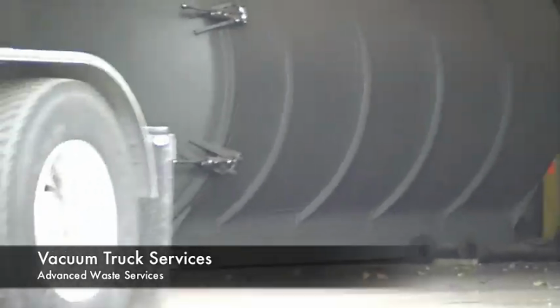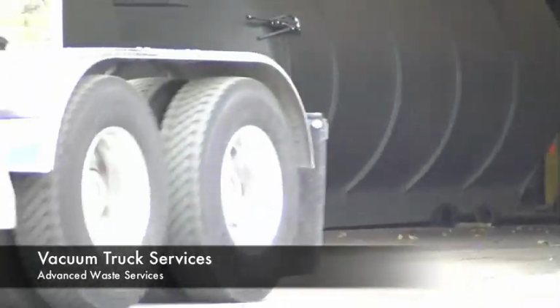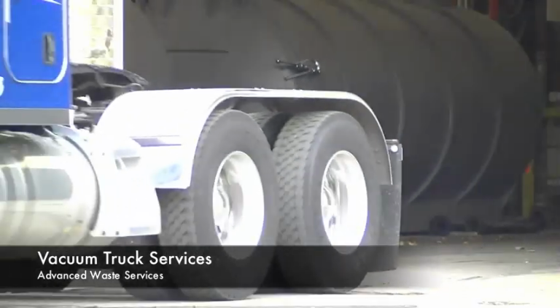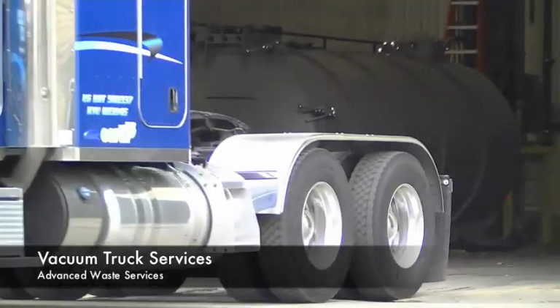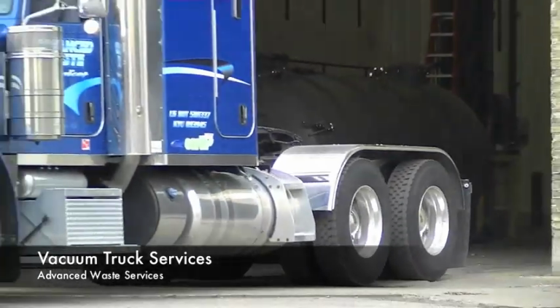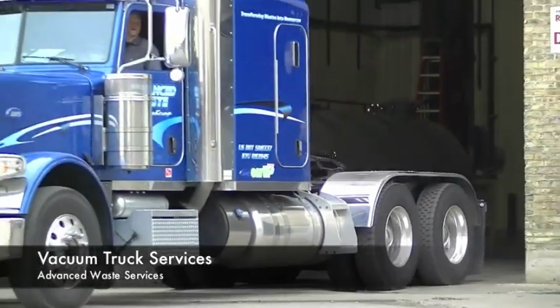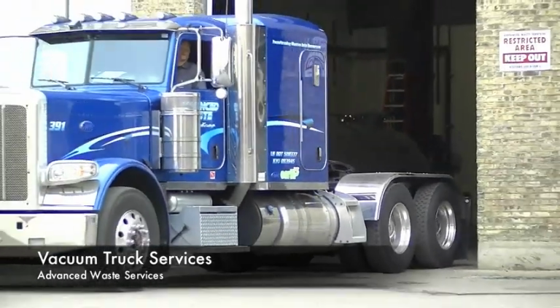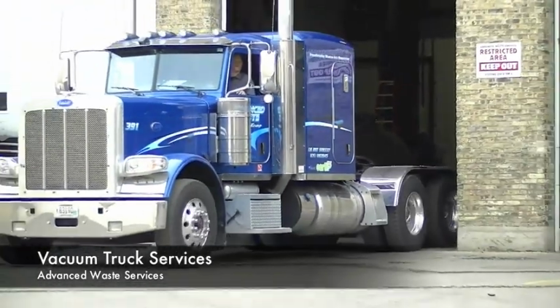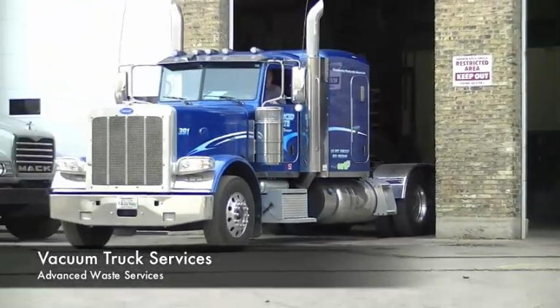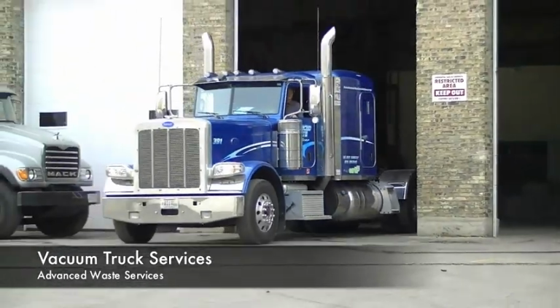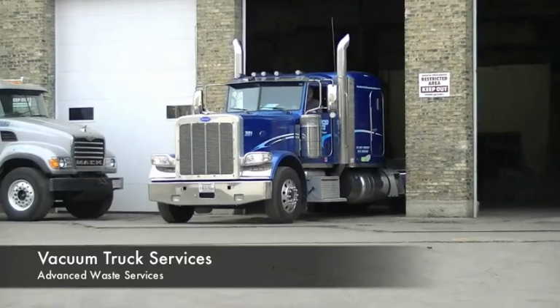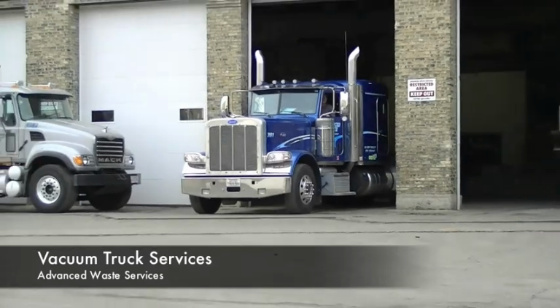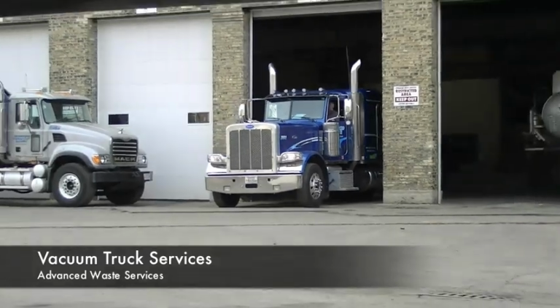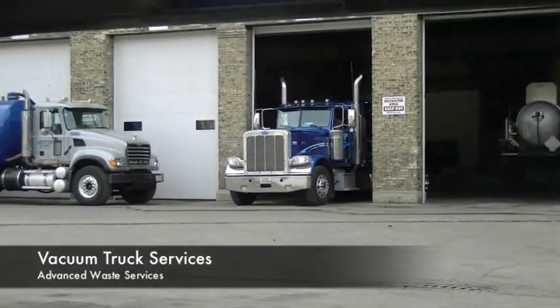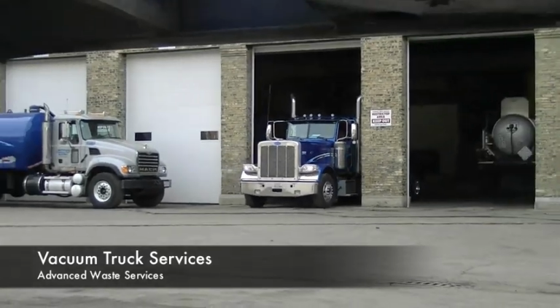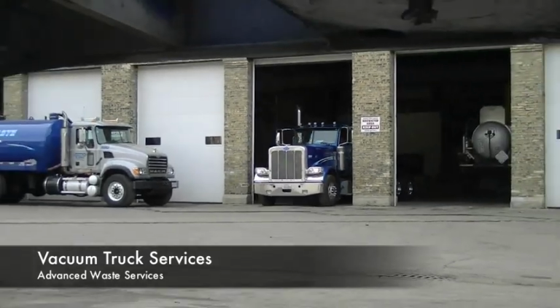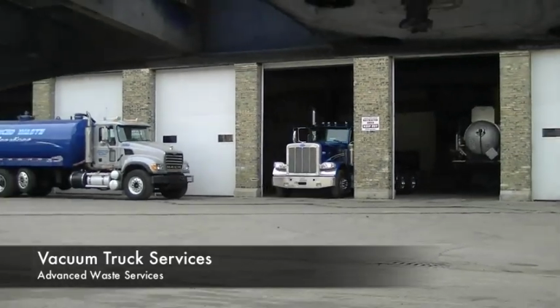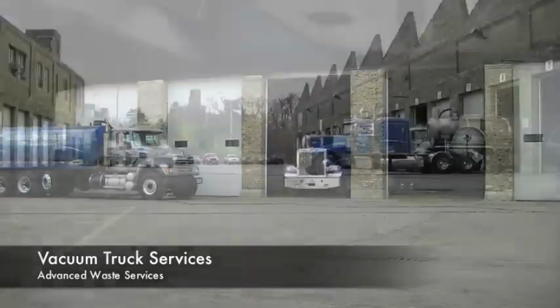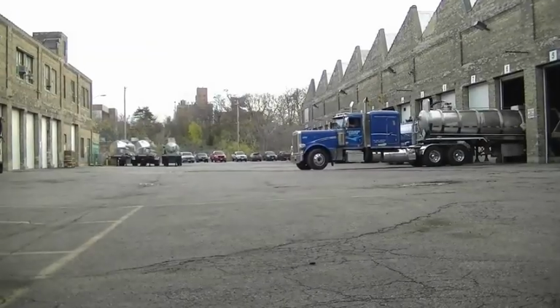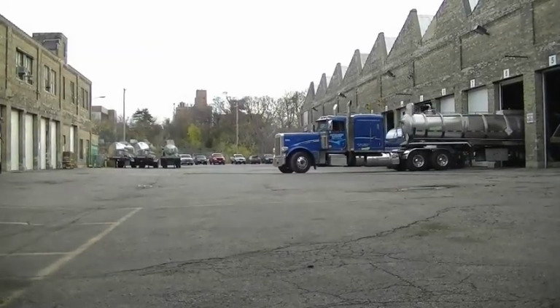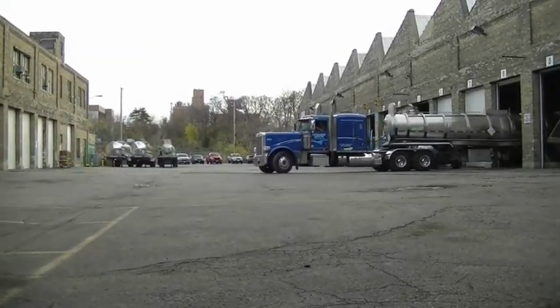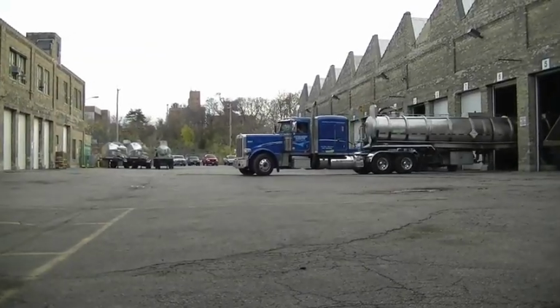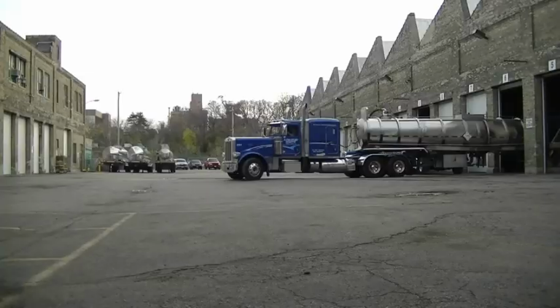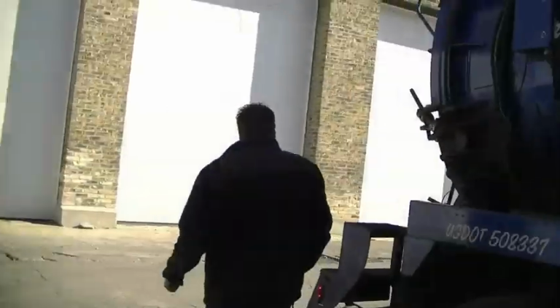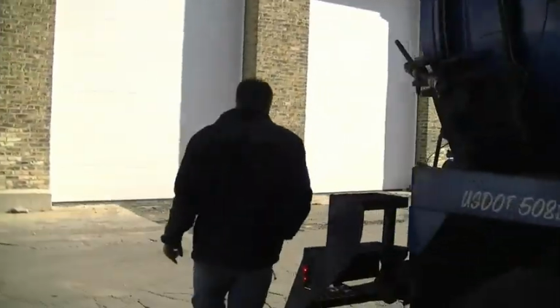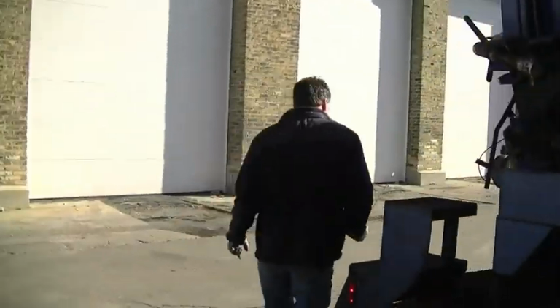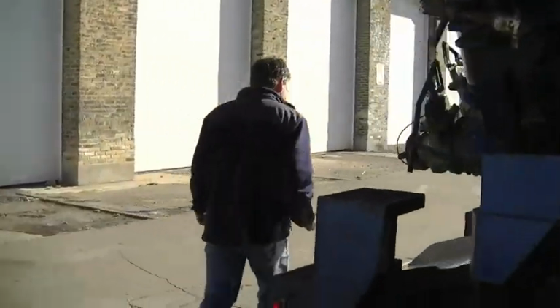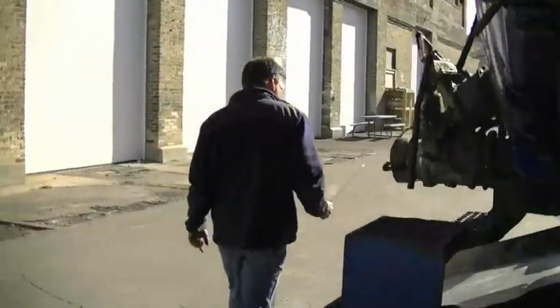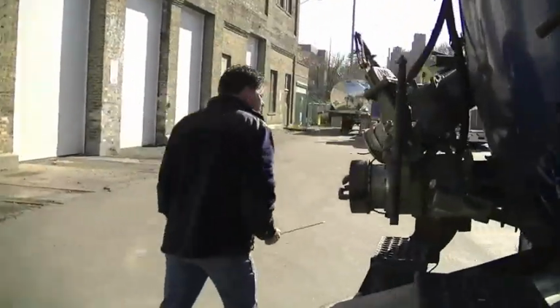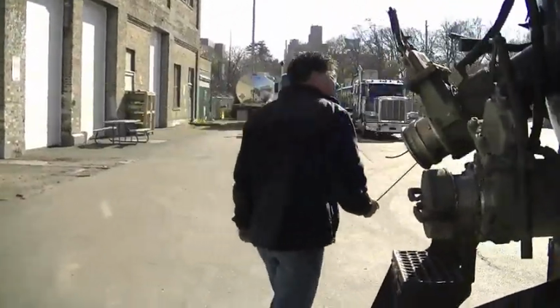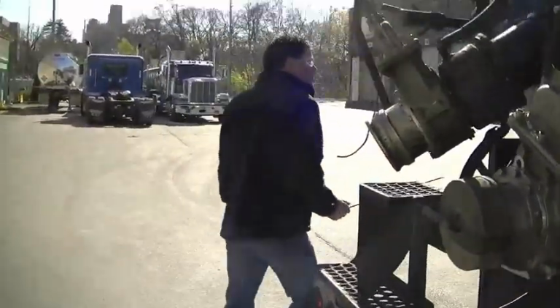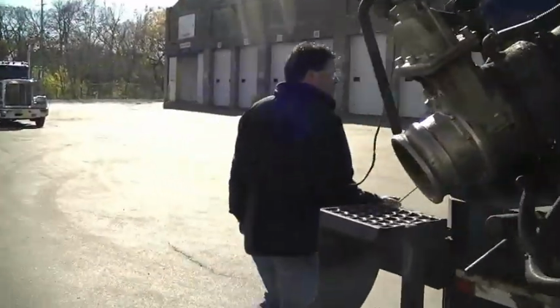Choosing a company that provides vacuum truck services isn't always easy. You might reasonably select one with a nearby location, disposal services, and even the right experience. But how do you know they have the right vacuum trucks for your project? And does it even matter? Isn't every vacuum truck the same?